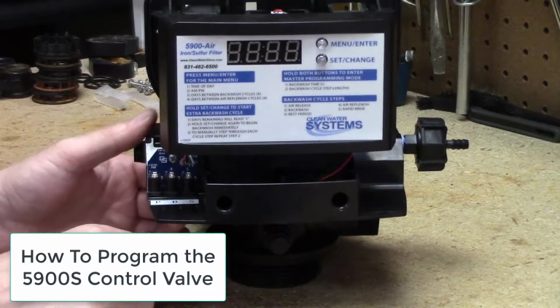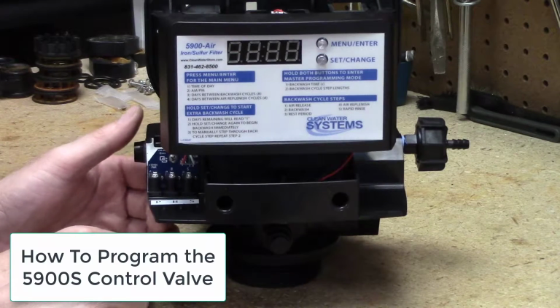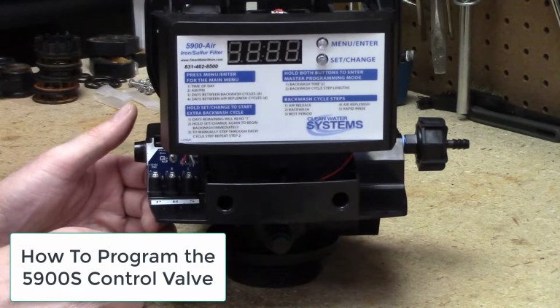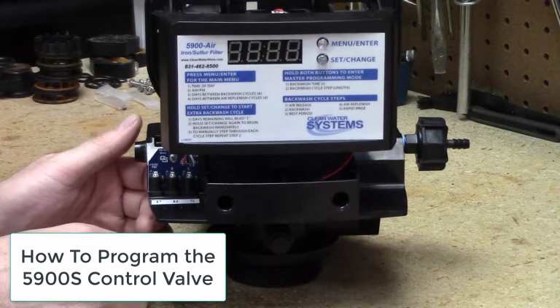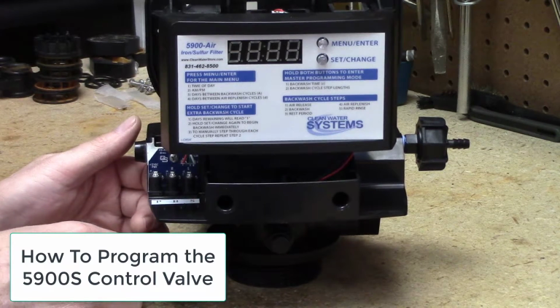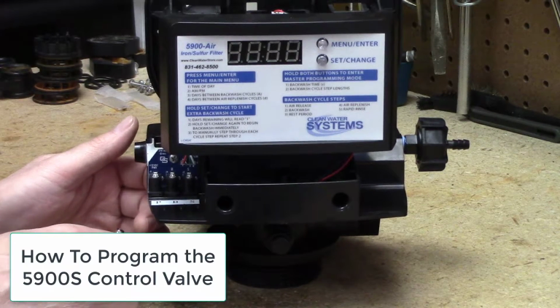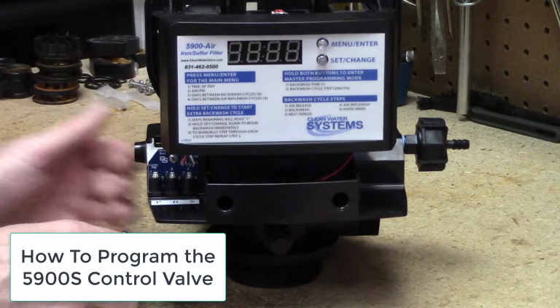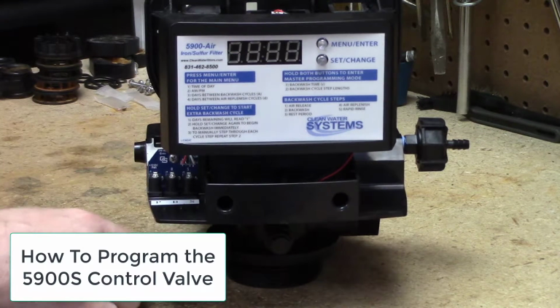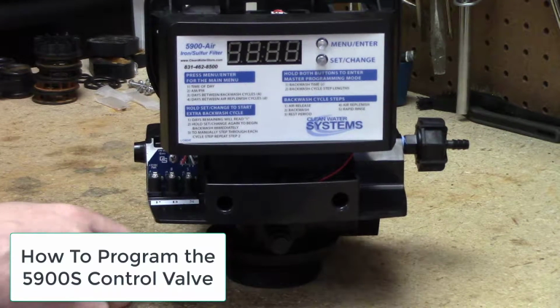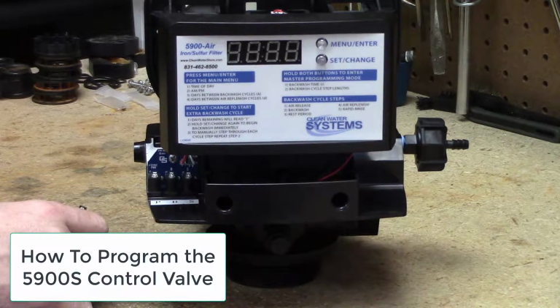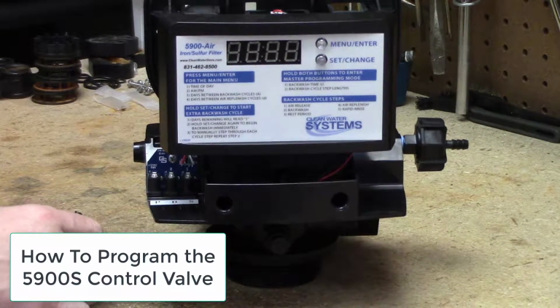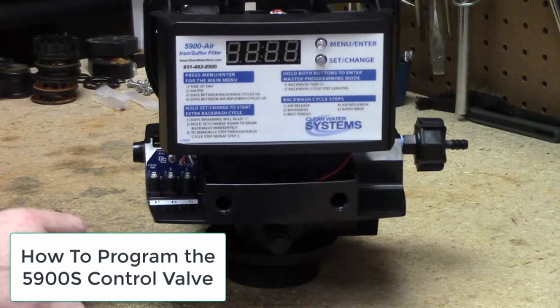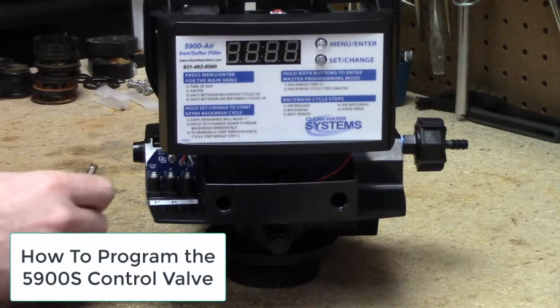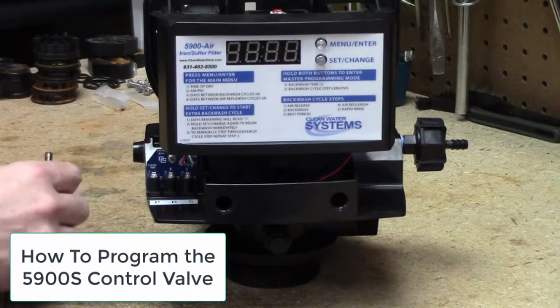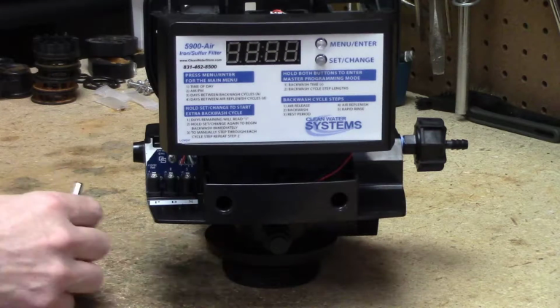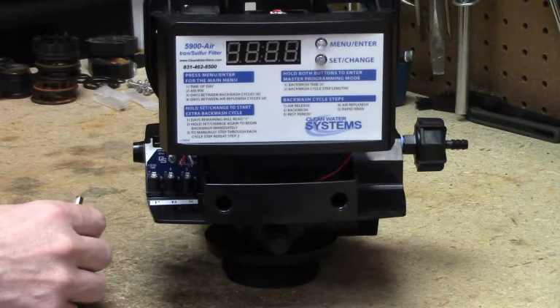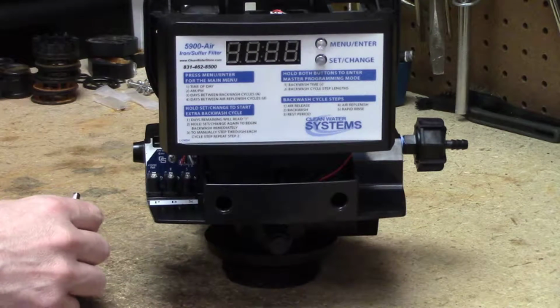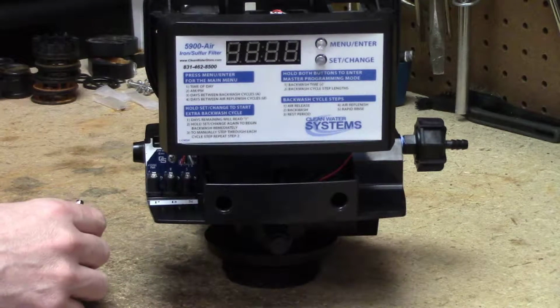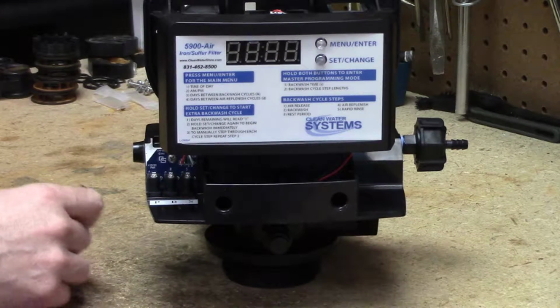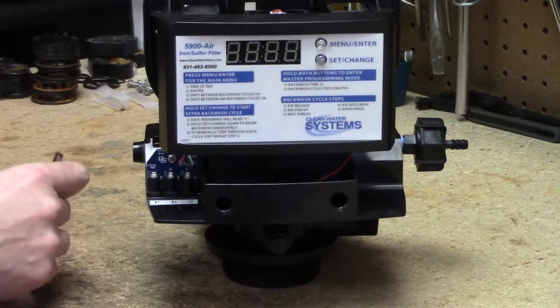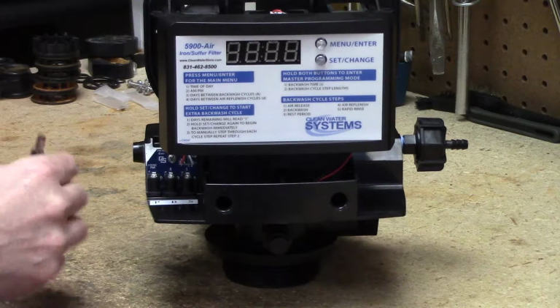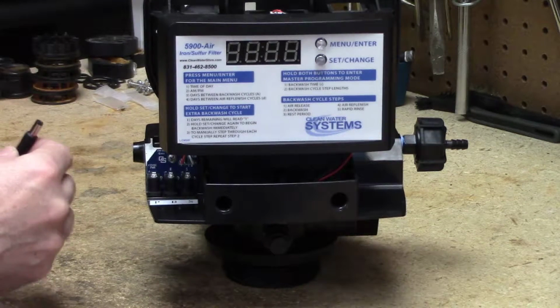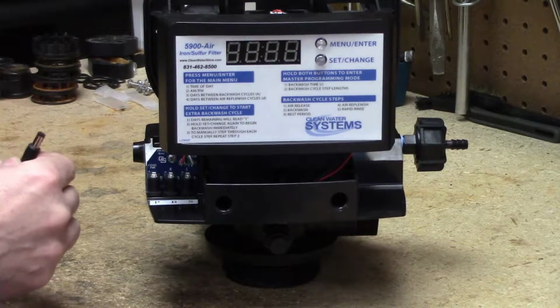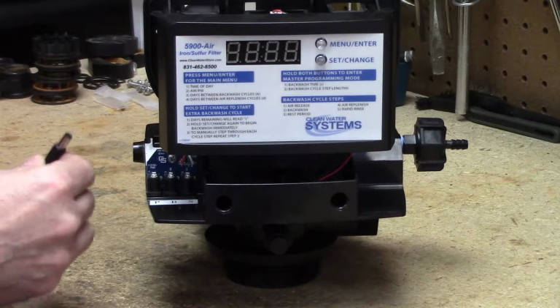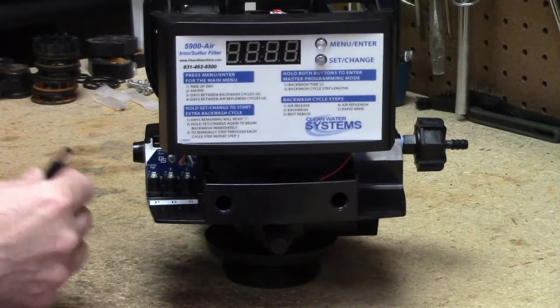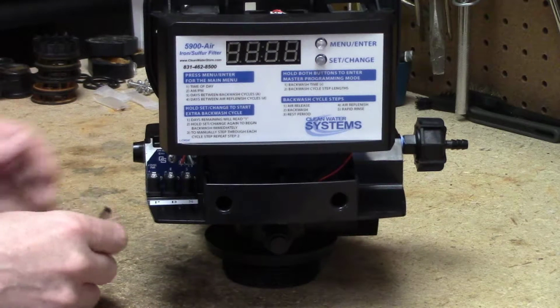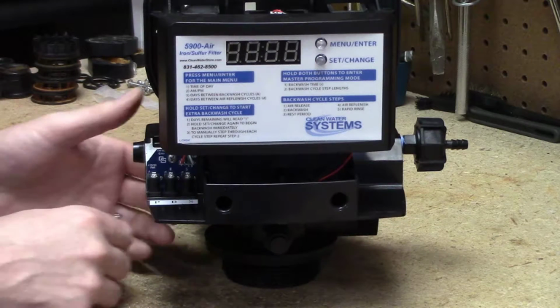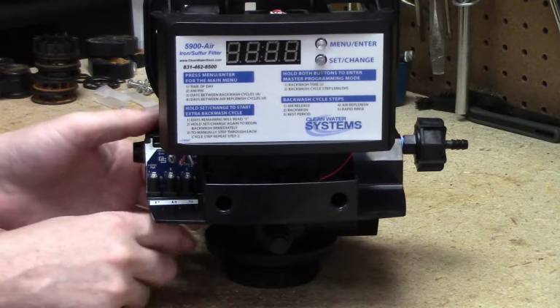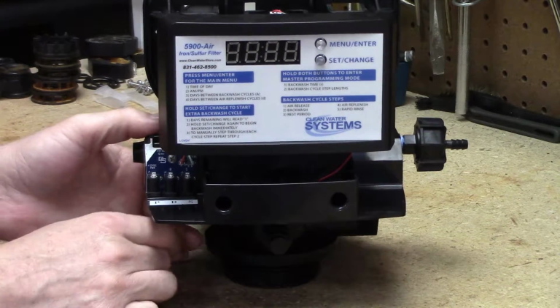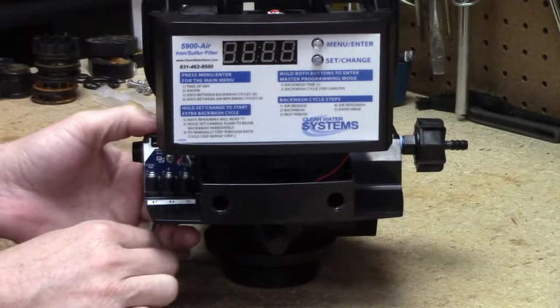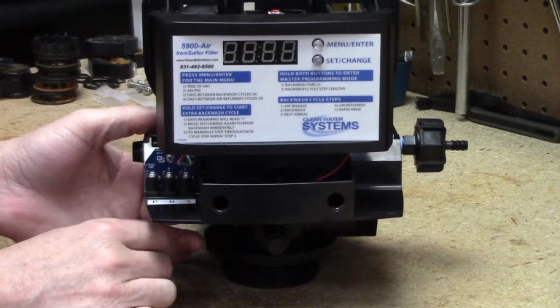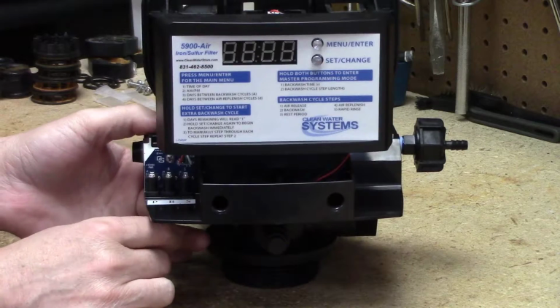Howdy folks, today we're going to program the 5900S series air filter valve. This valve will be used for a carbon air sulfur system or a Proox air iron filter.